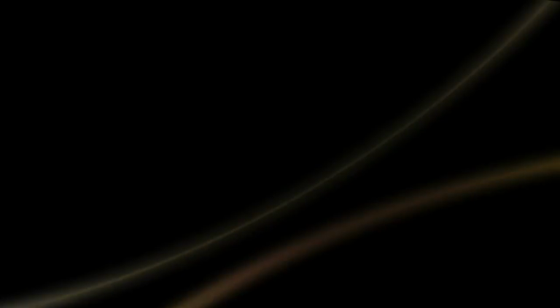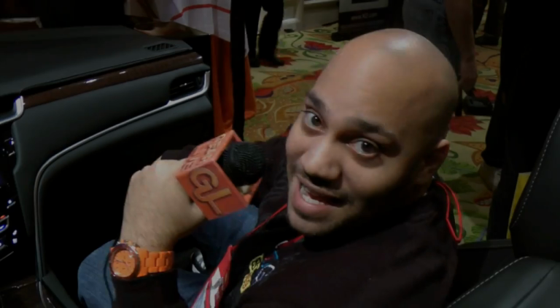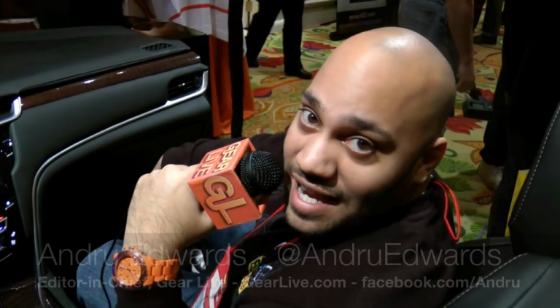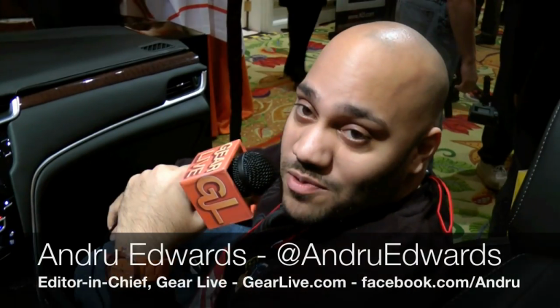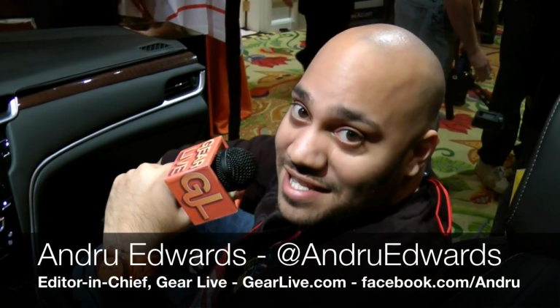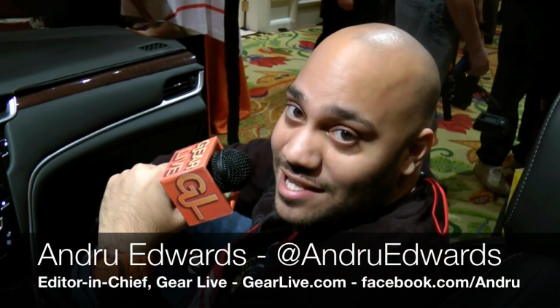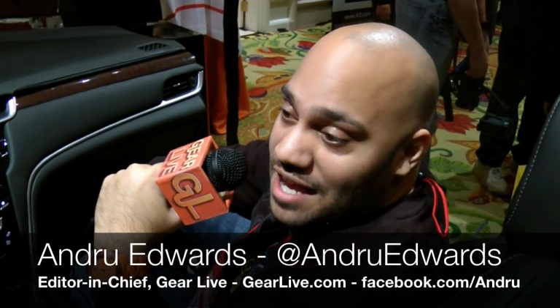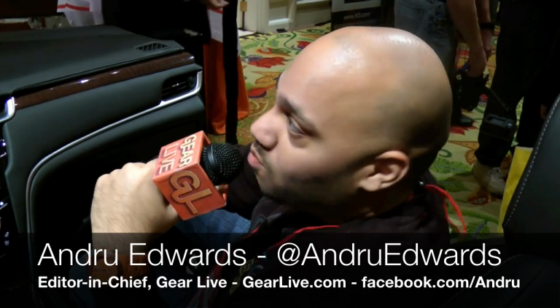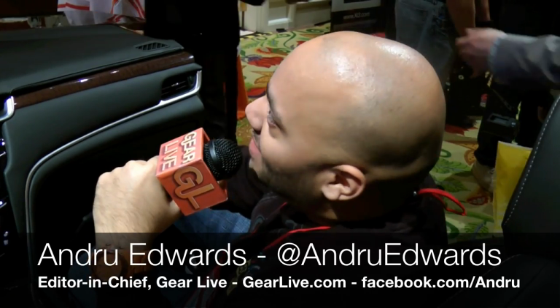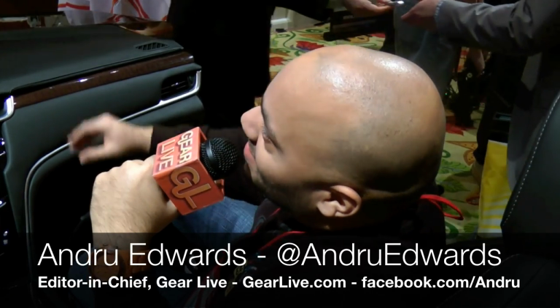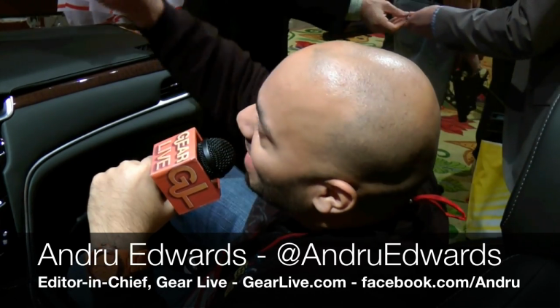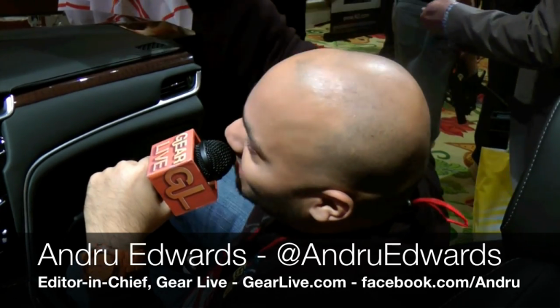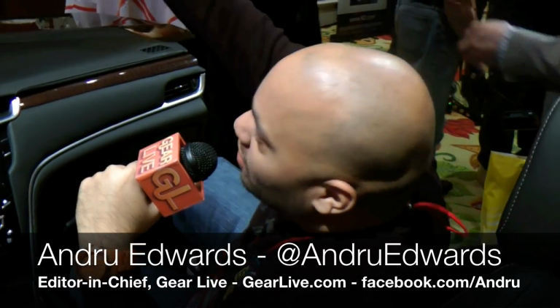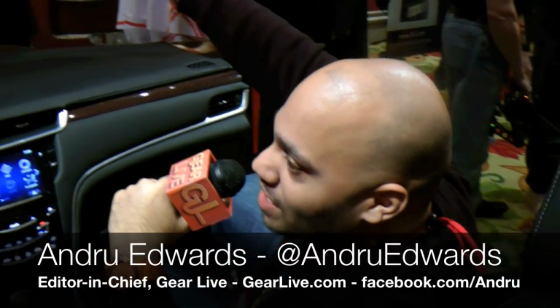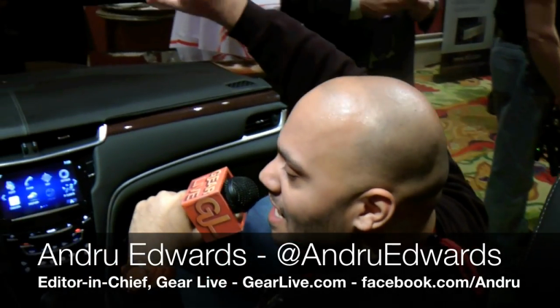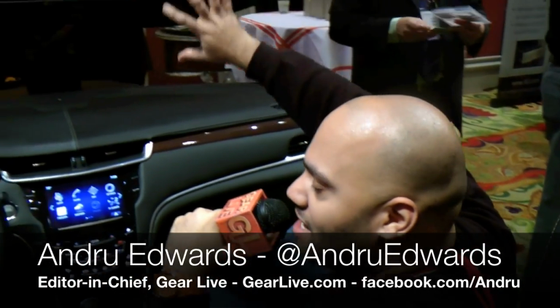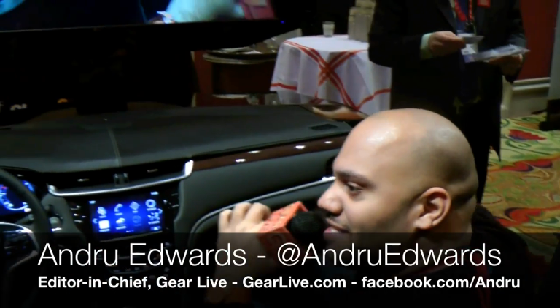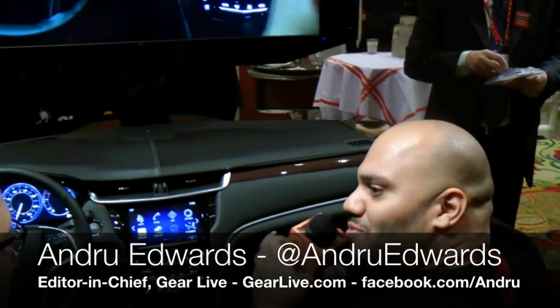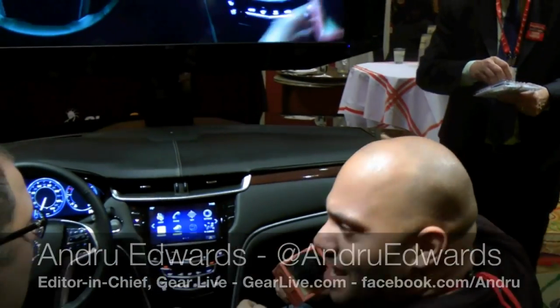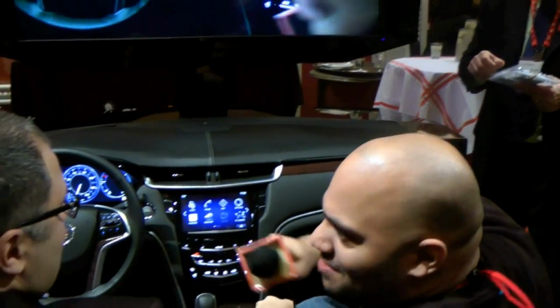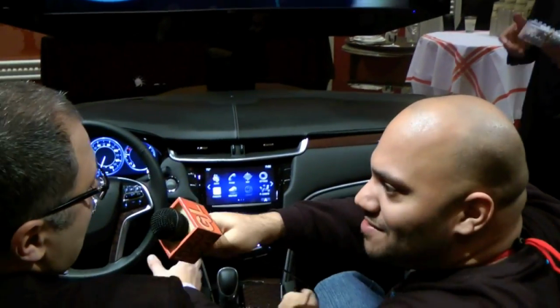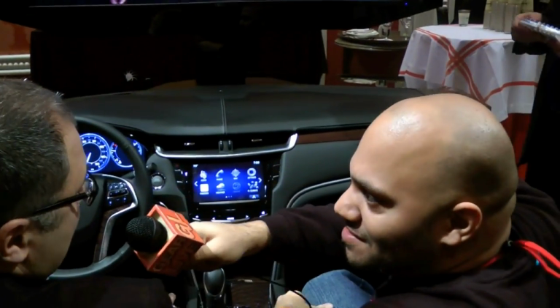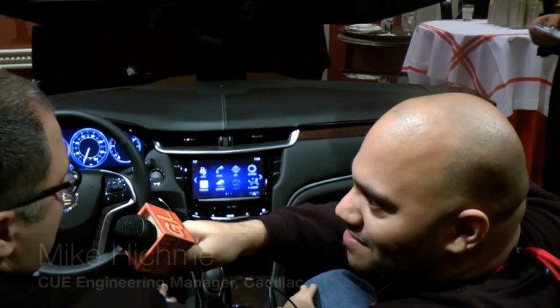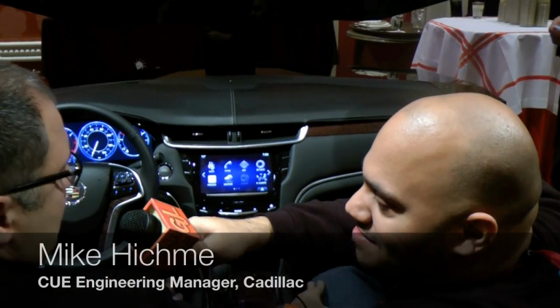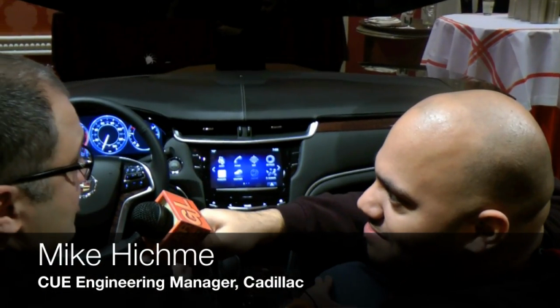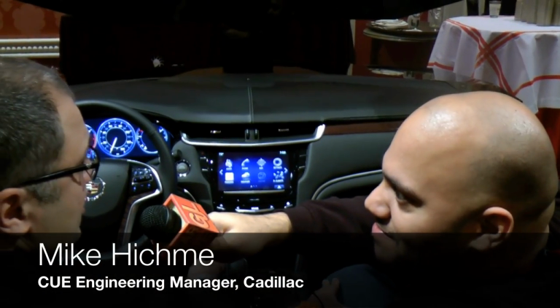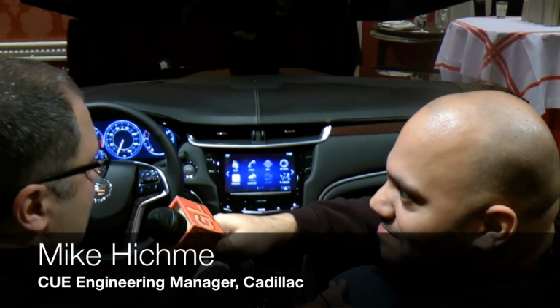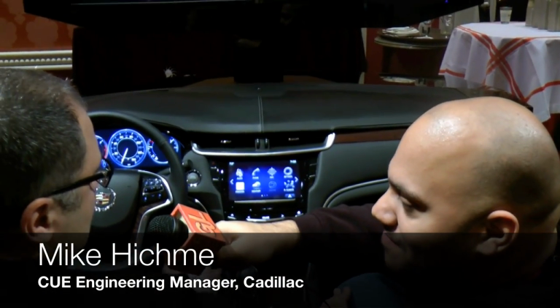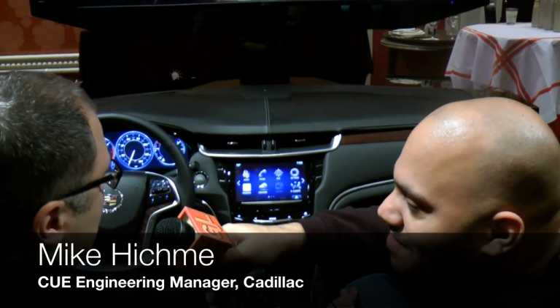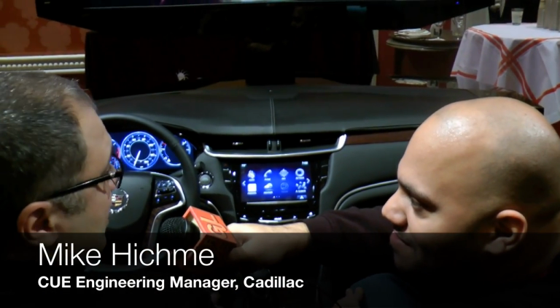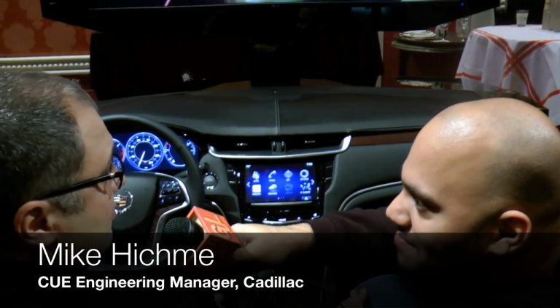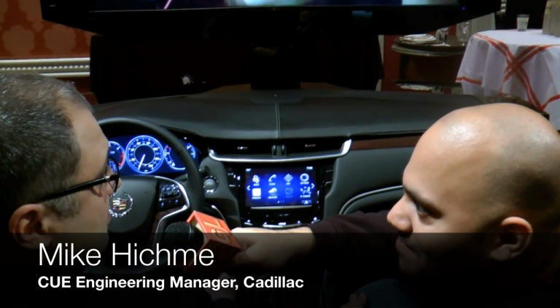Hey guys, Andrew Edwards — we're here at CES 2012 and I am in the Cadillac Q area. Tell us your name. I'm Mike Hishmi. I'm the engineering manager for Q and I ran the UI development team.